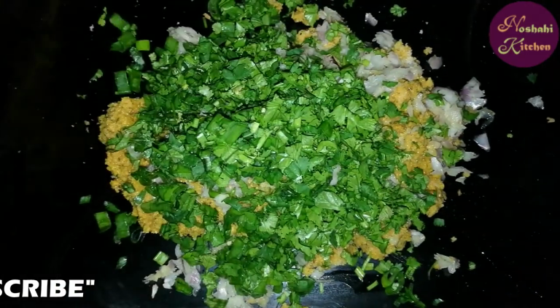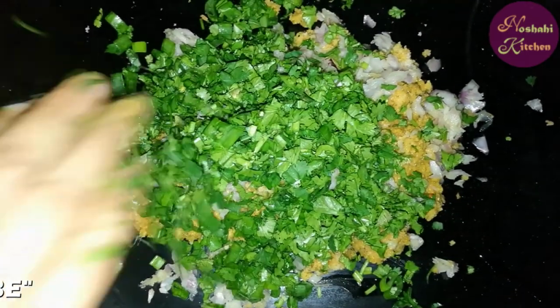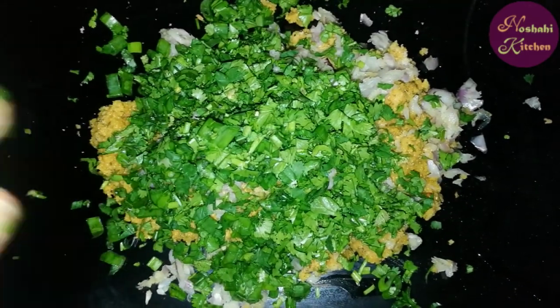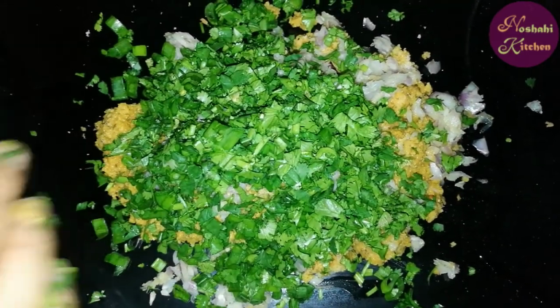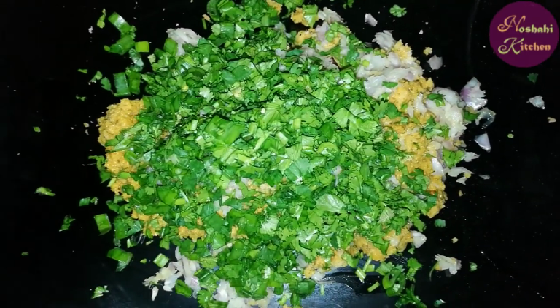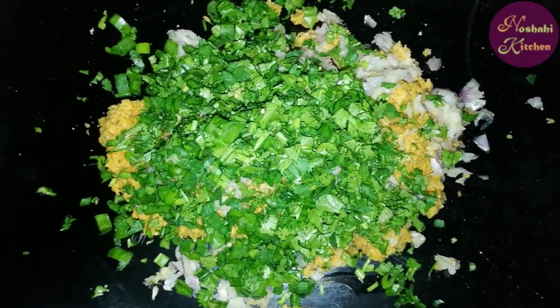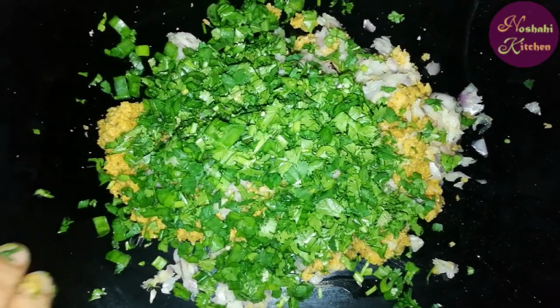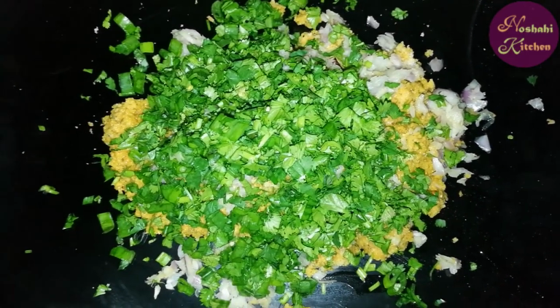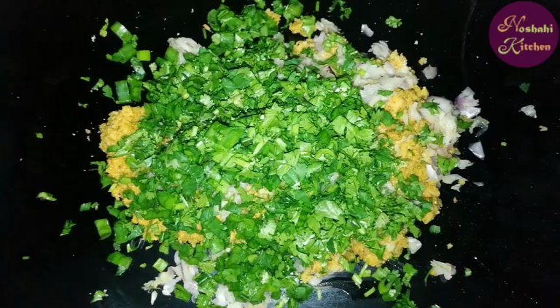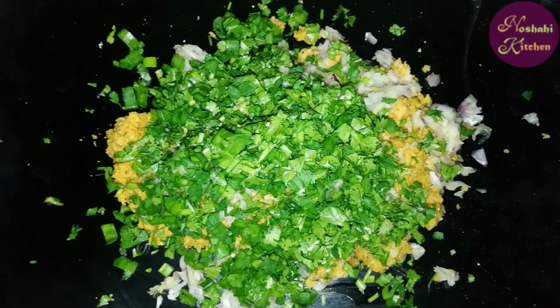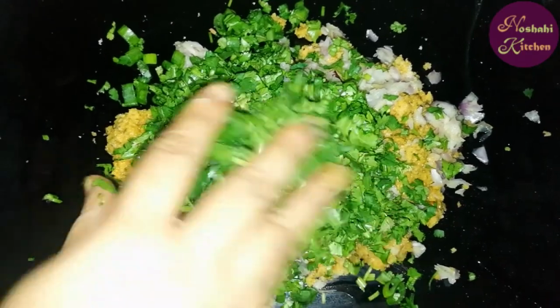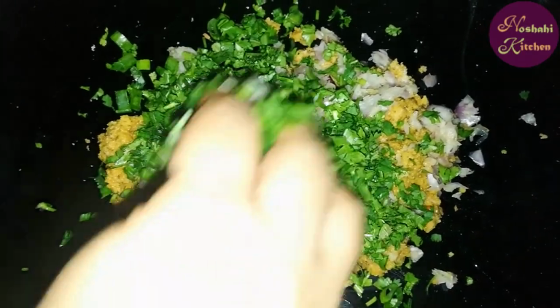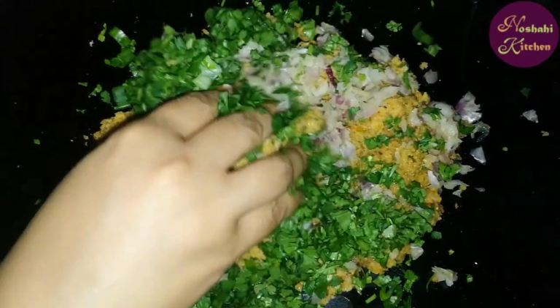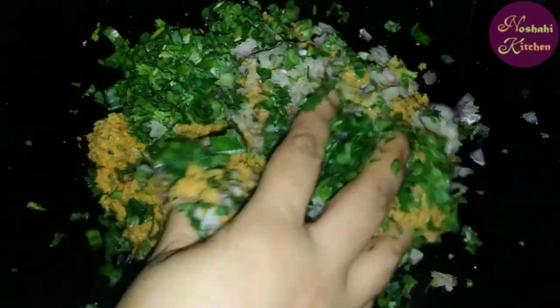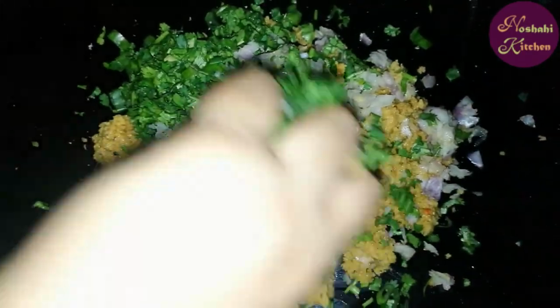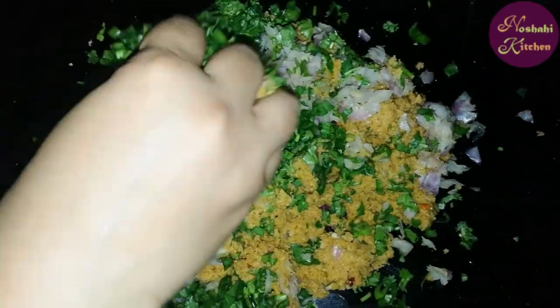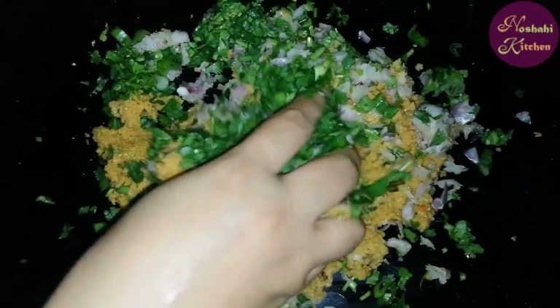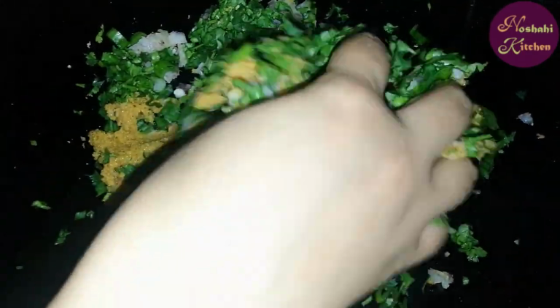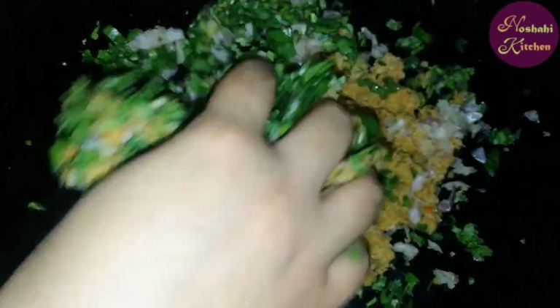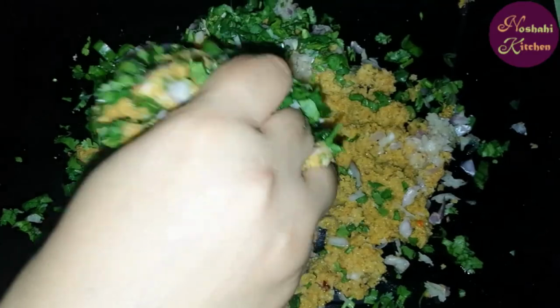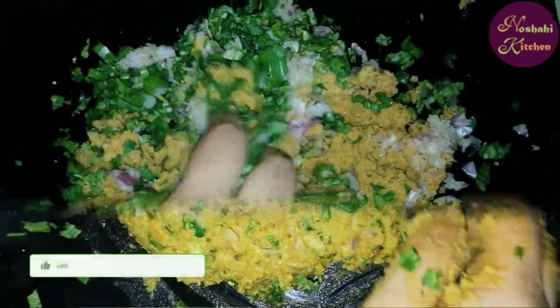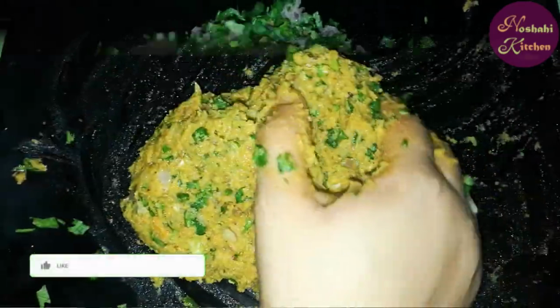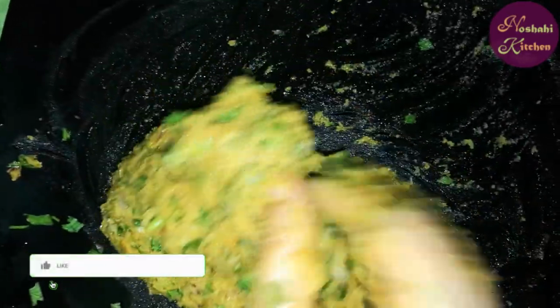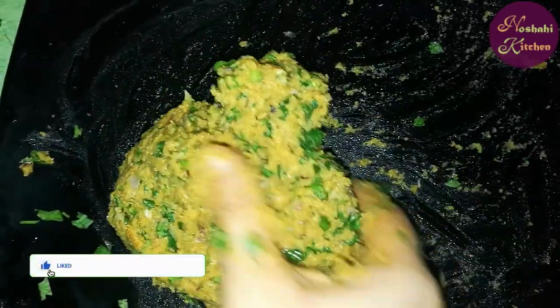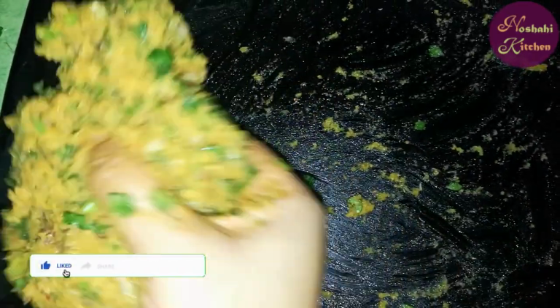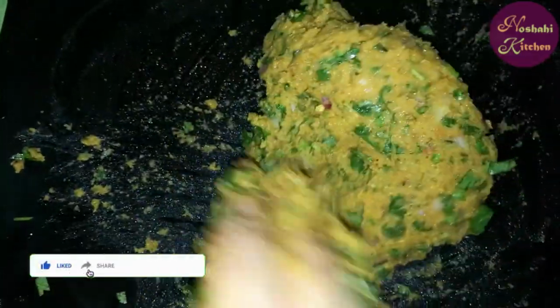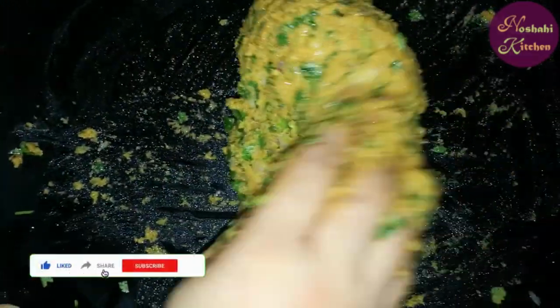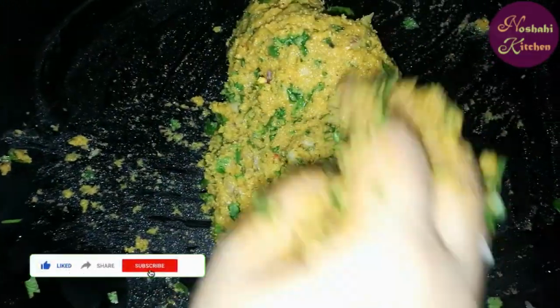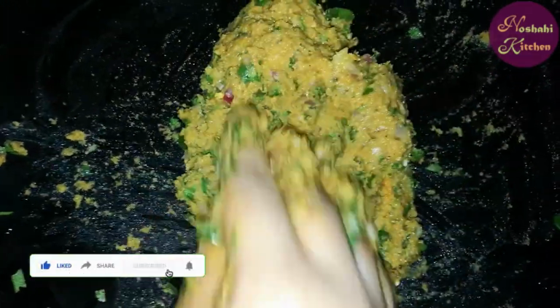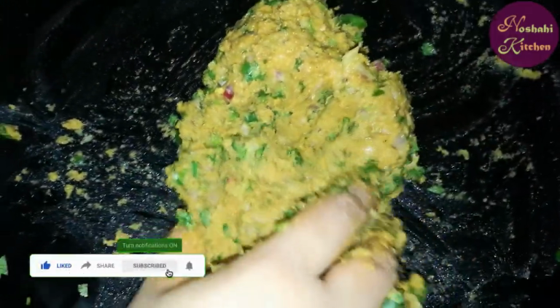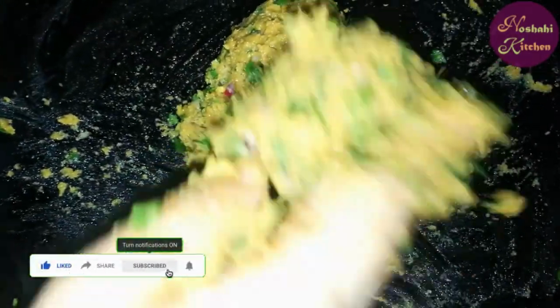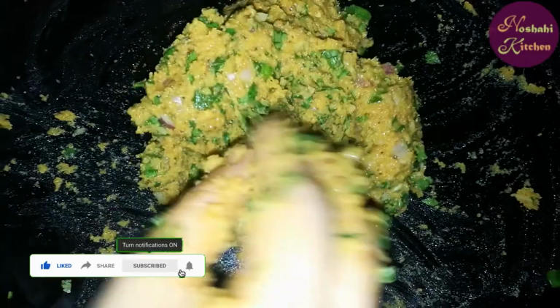Now we will mix everything together in a good way. We will mix it in a better way. In the name of Allah, I have mixed everything well.